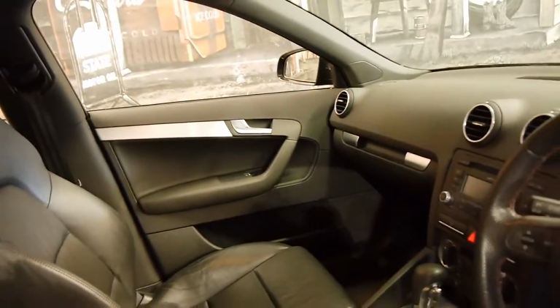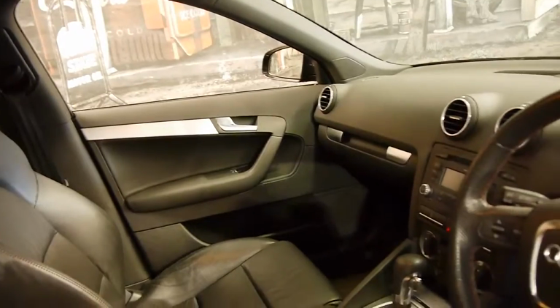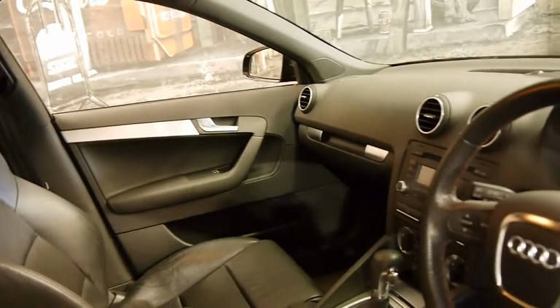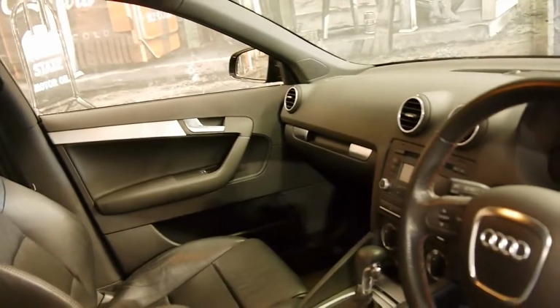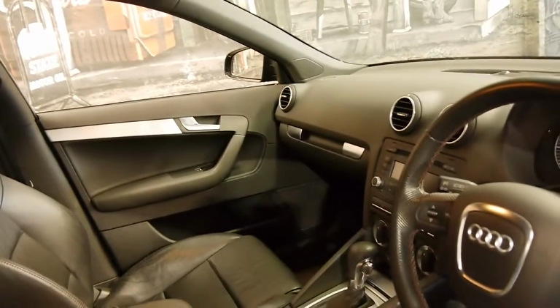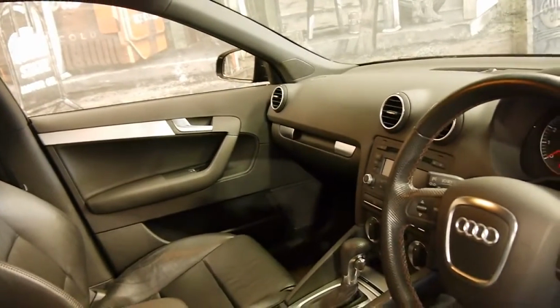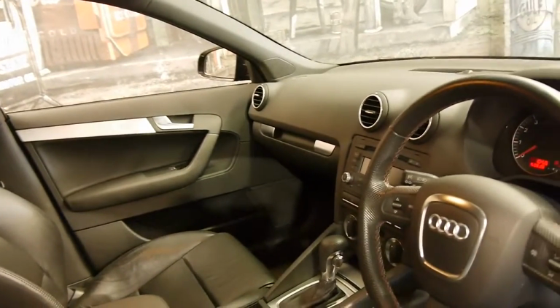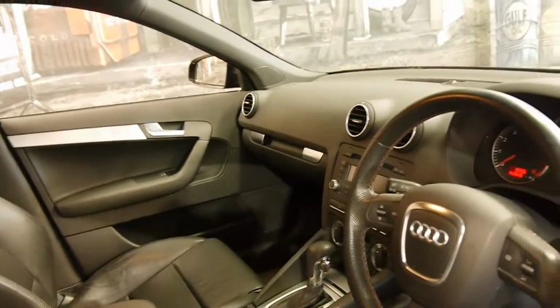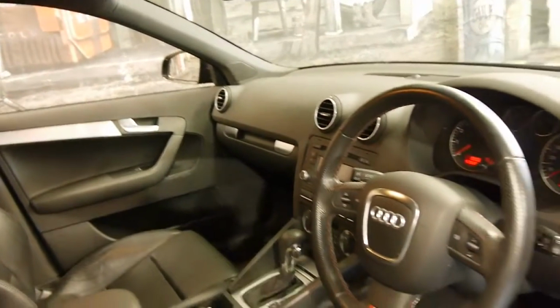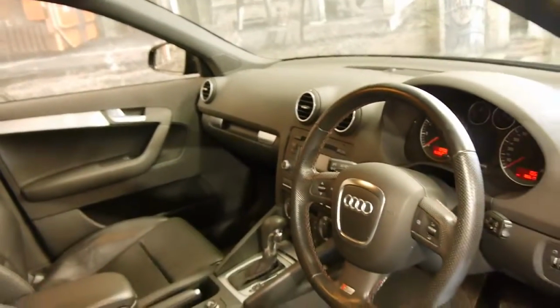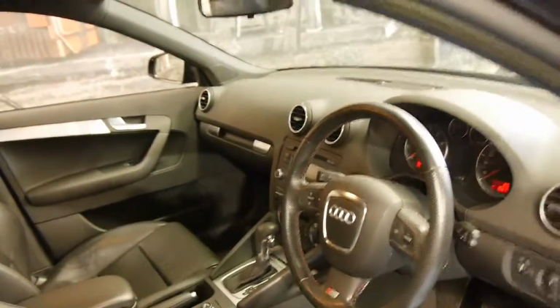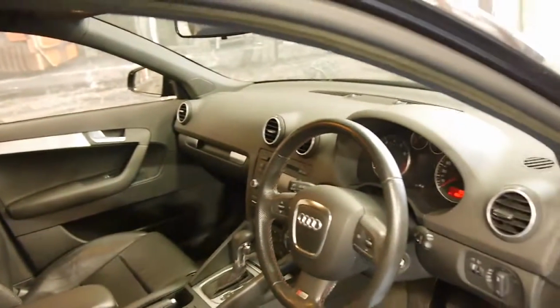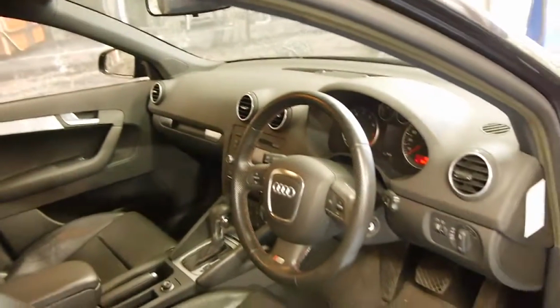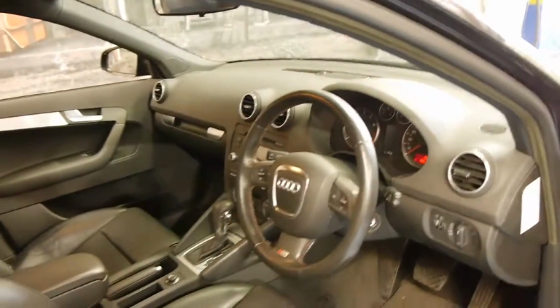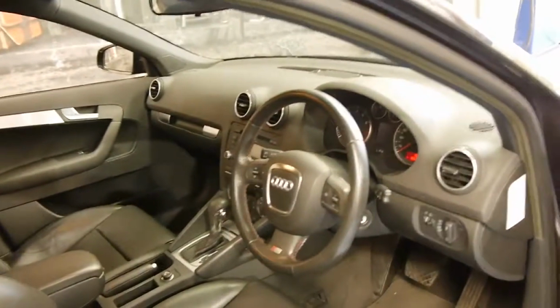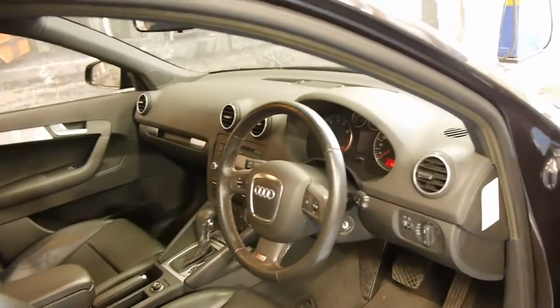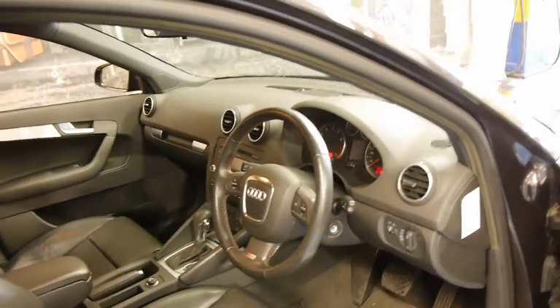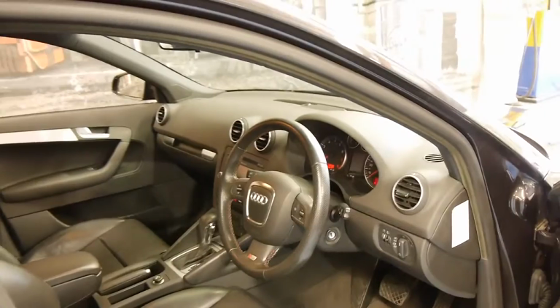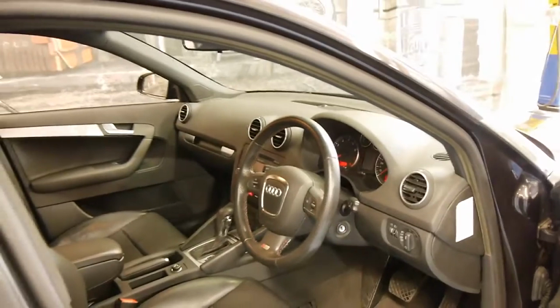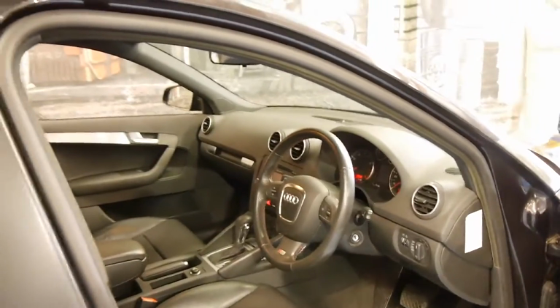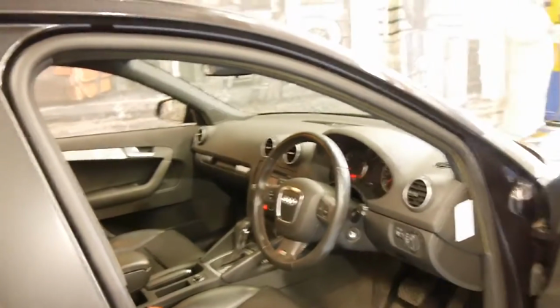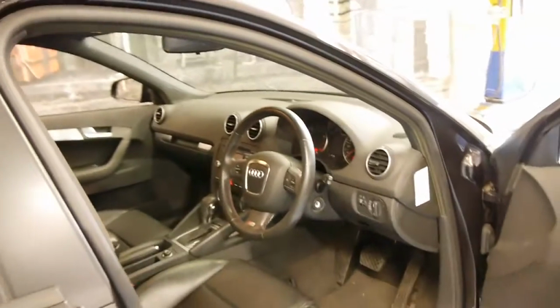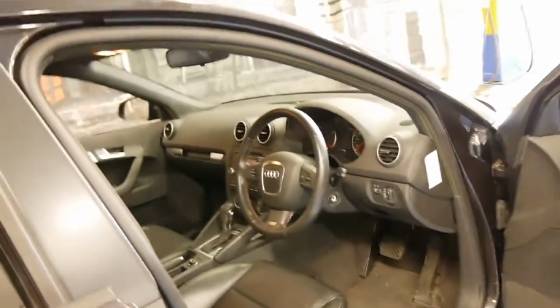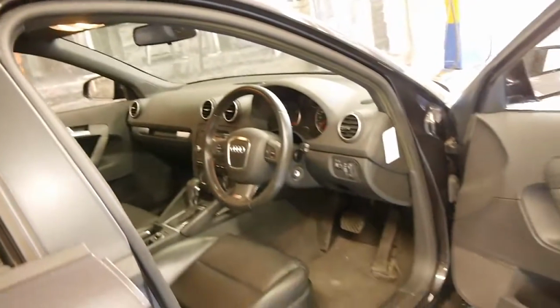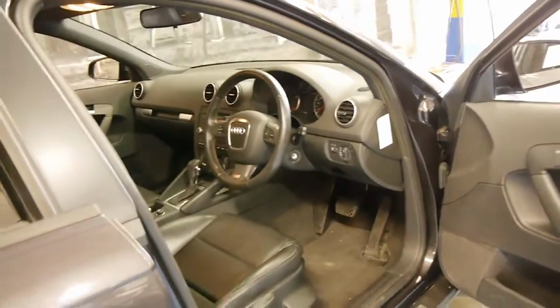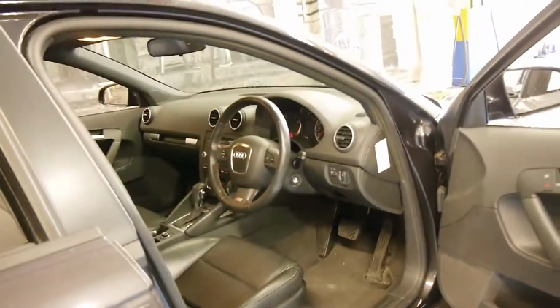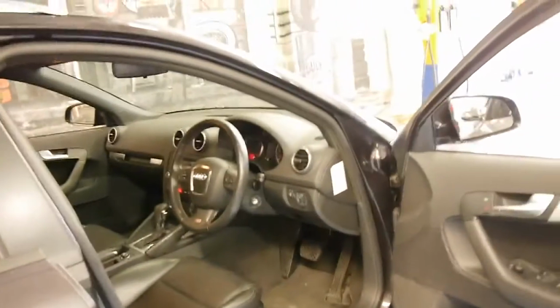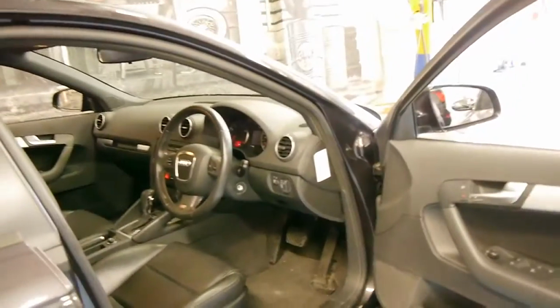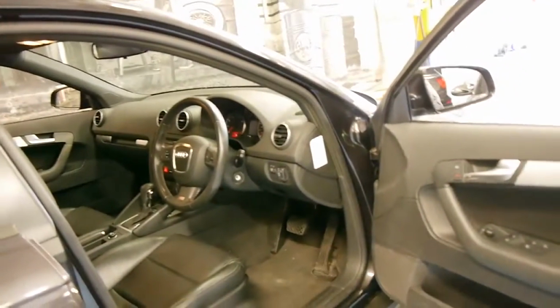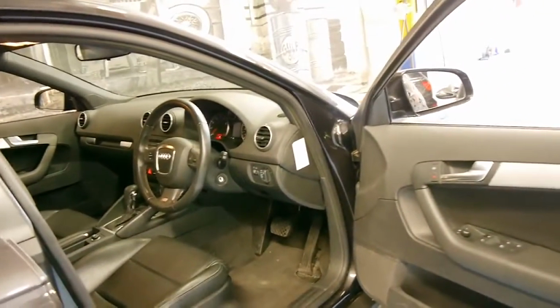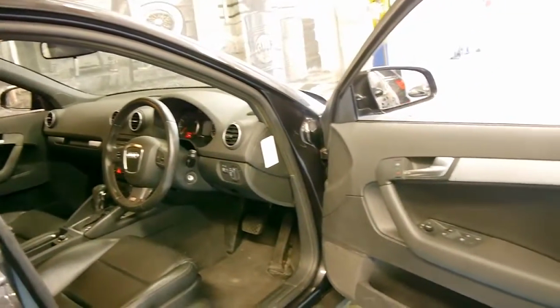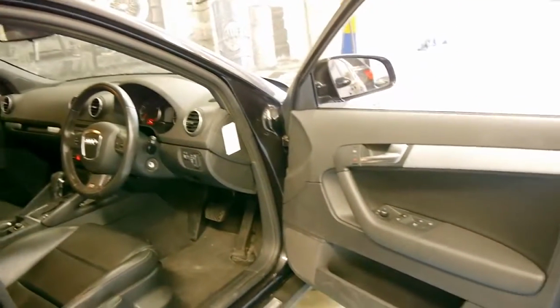I've driven the car and it drives very, very well. It's done just 86,000 kilometres from new and it has a very good logbook service history.